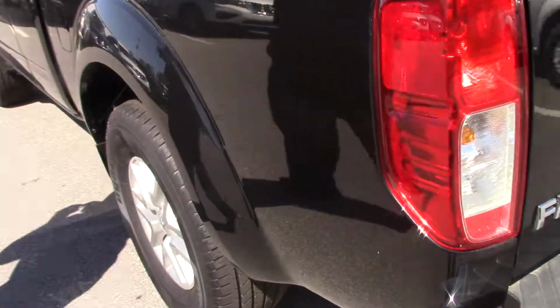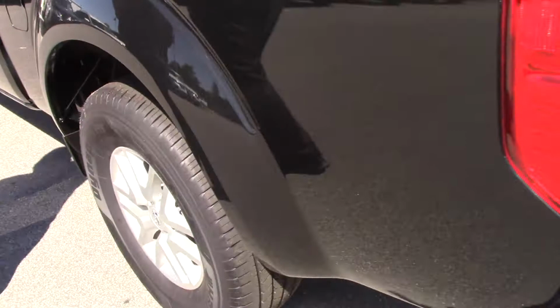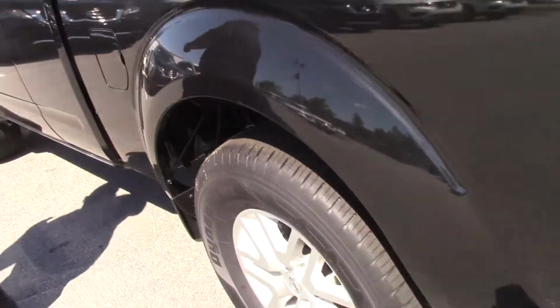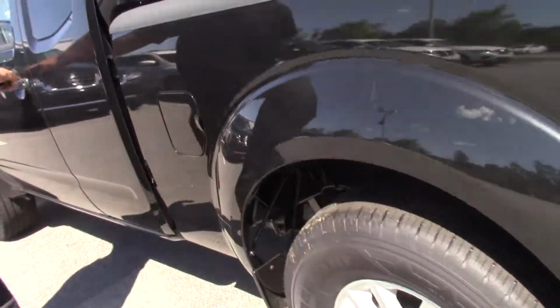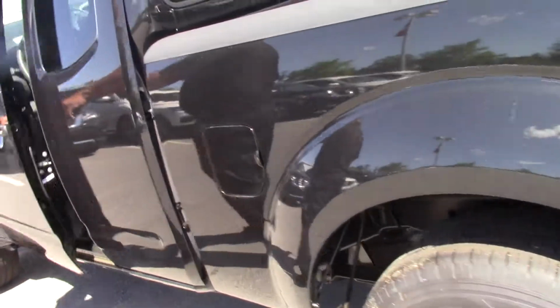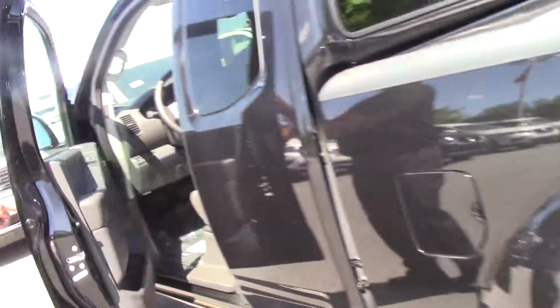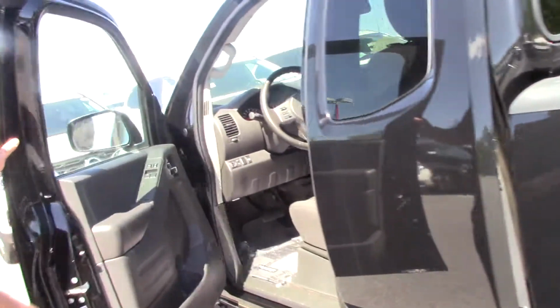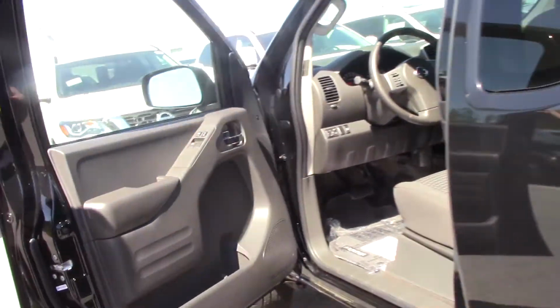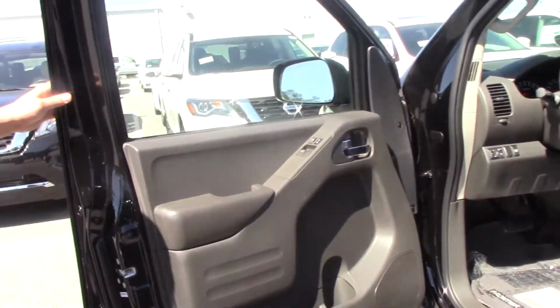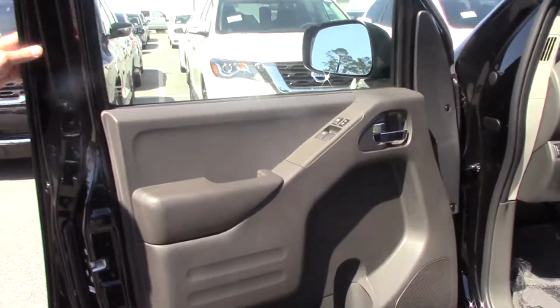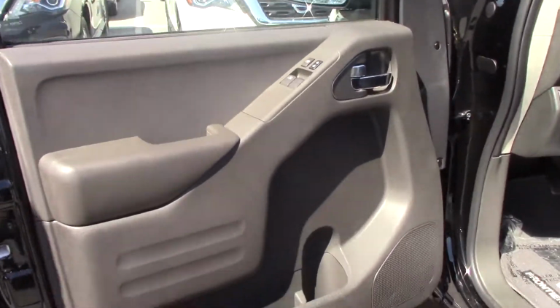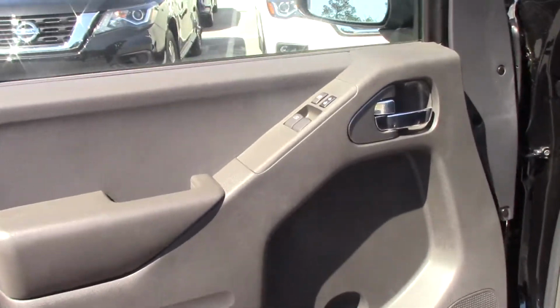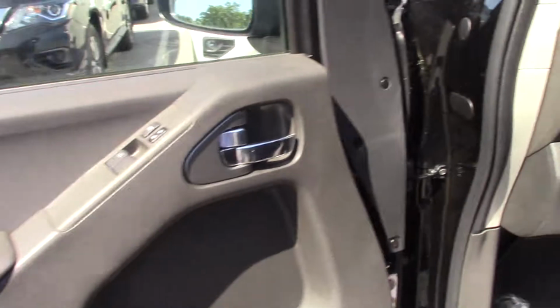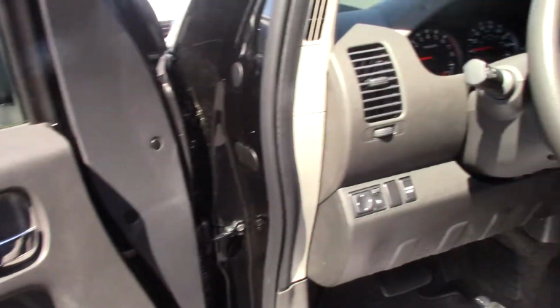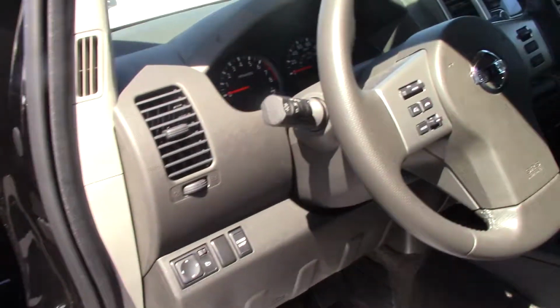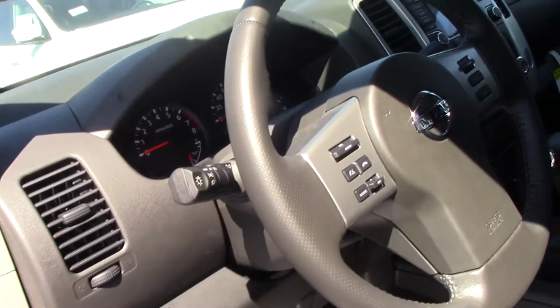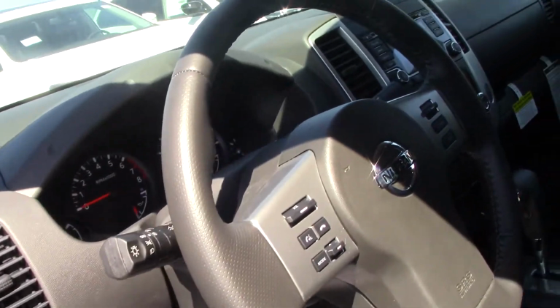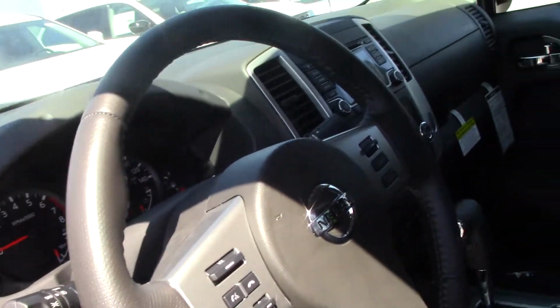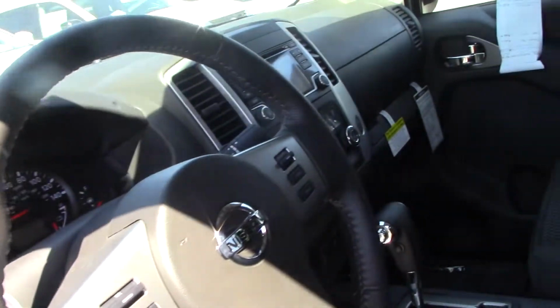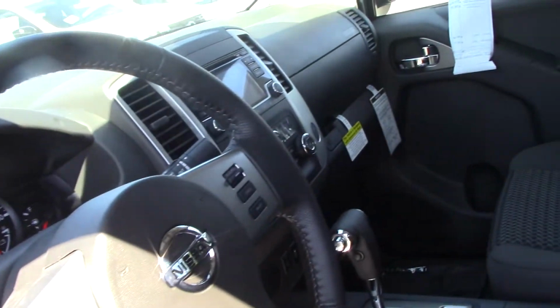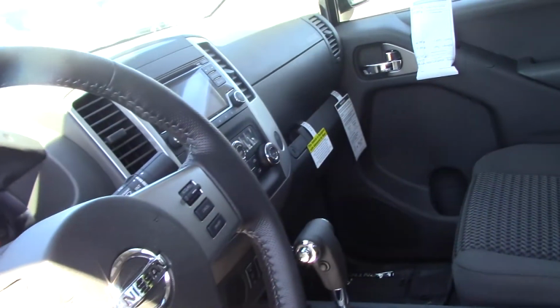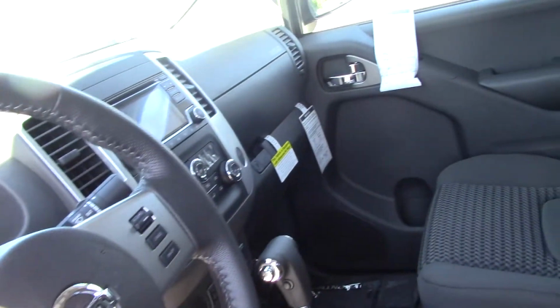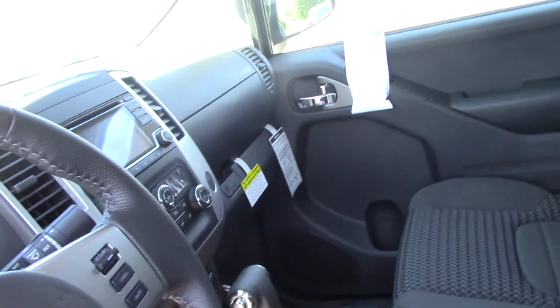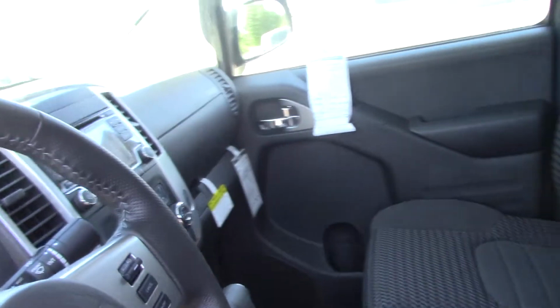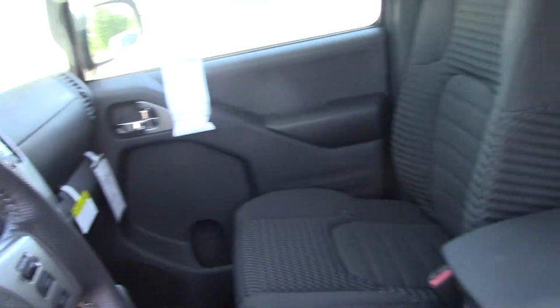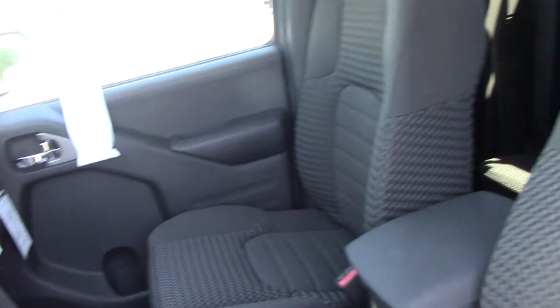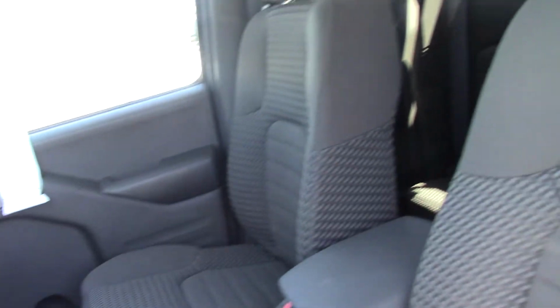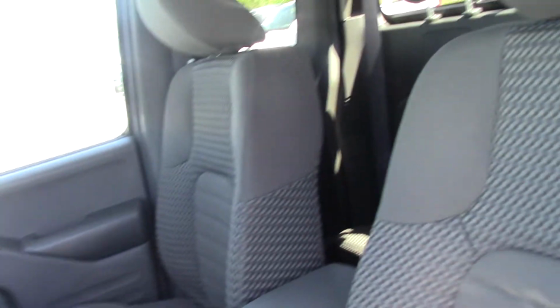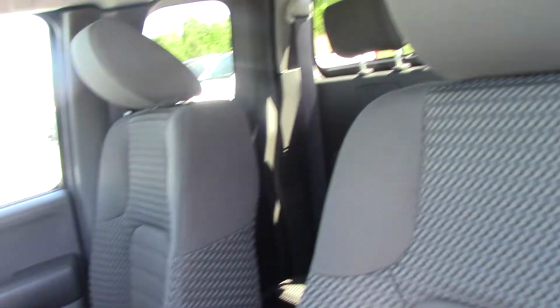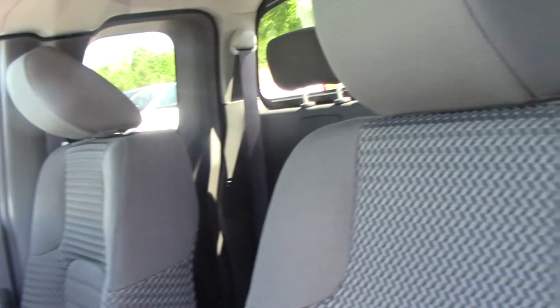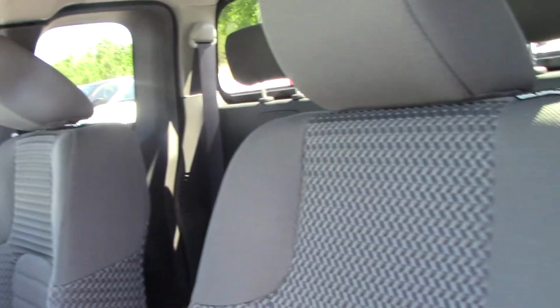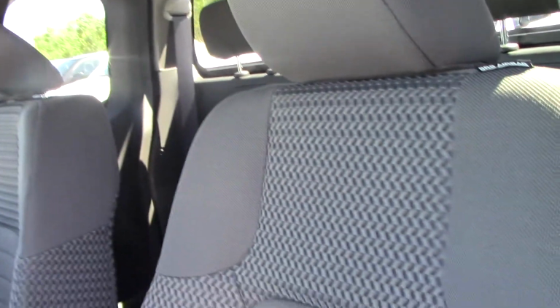If you open up the vehicle, this is a king cab. It has a dark cloth interior. You have Bluetooth, cruise control, FM AM CD player, and XM satellite radio.